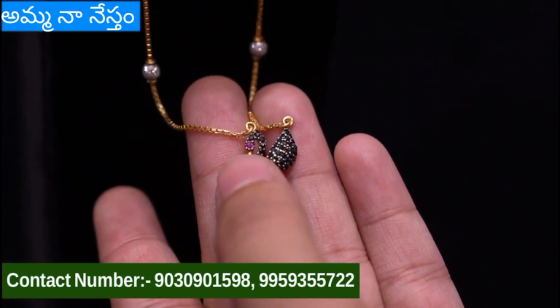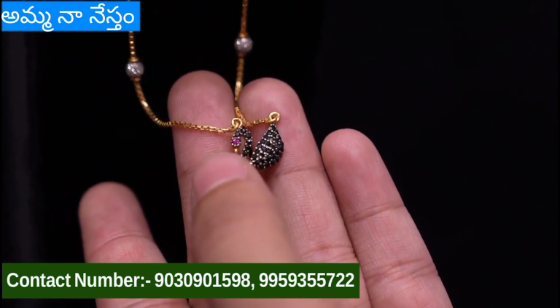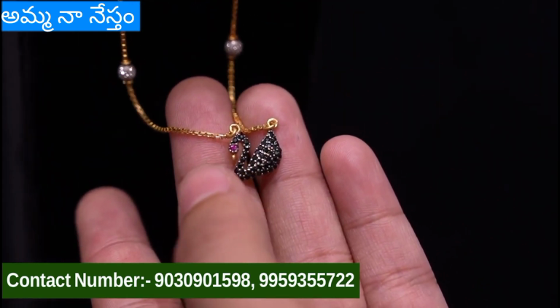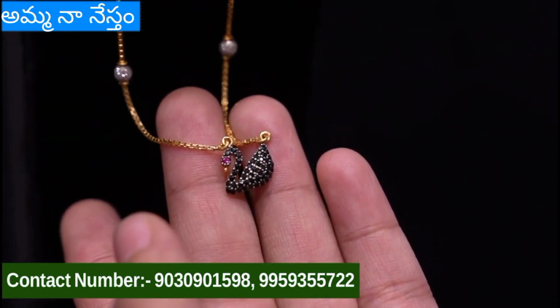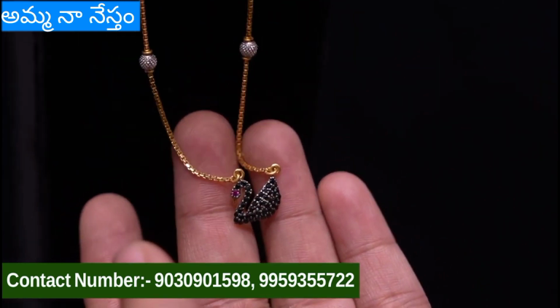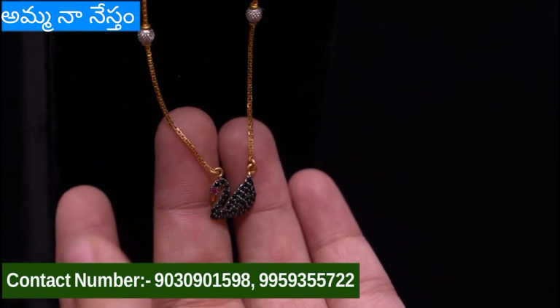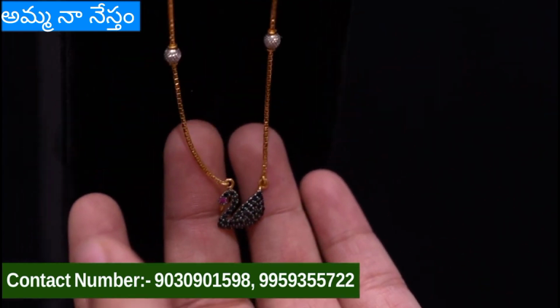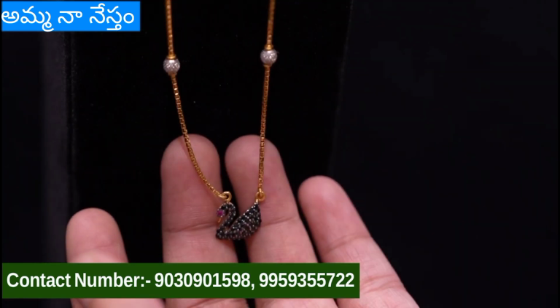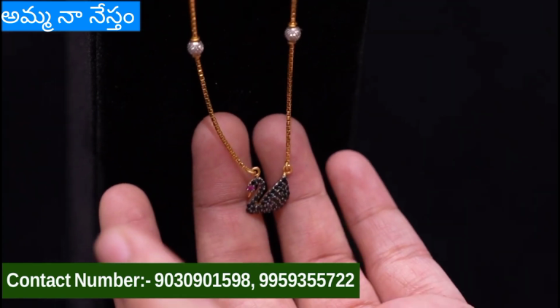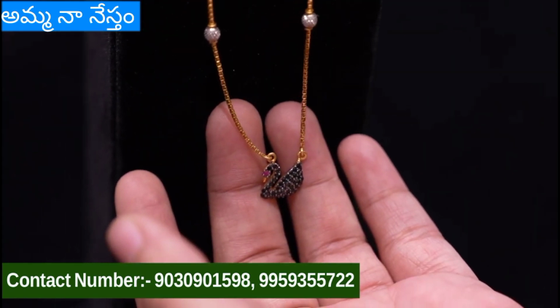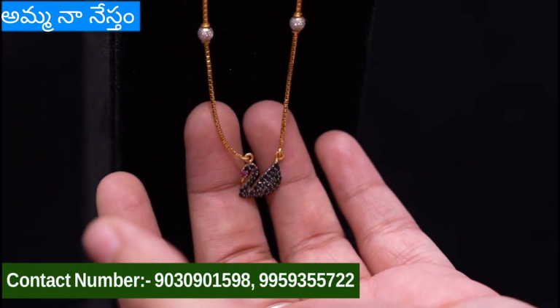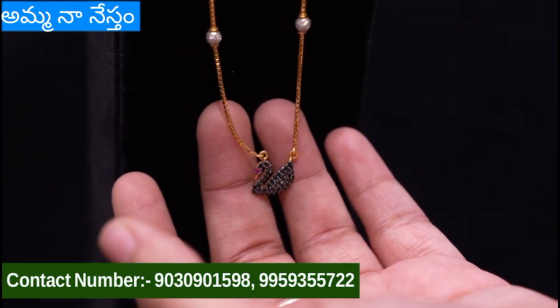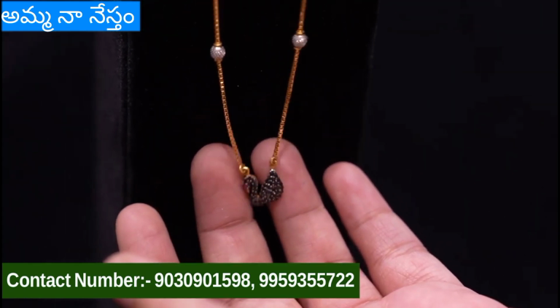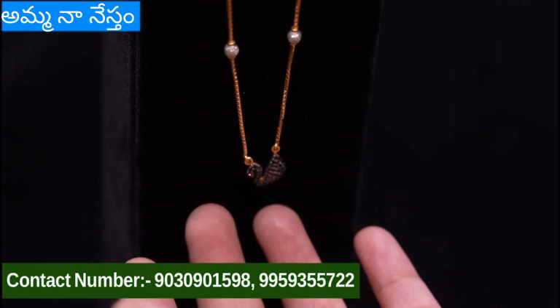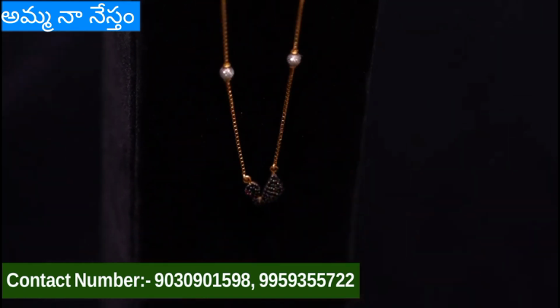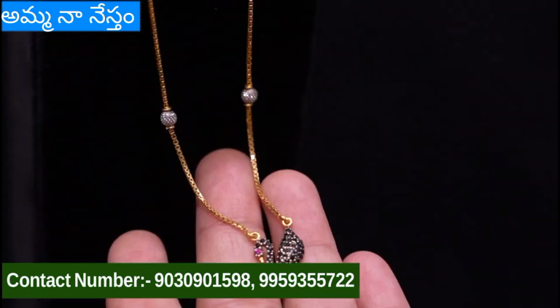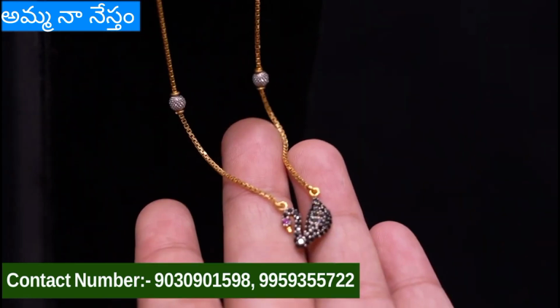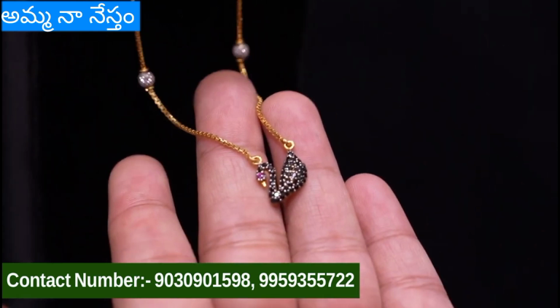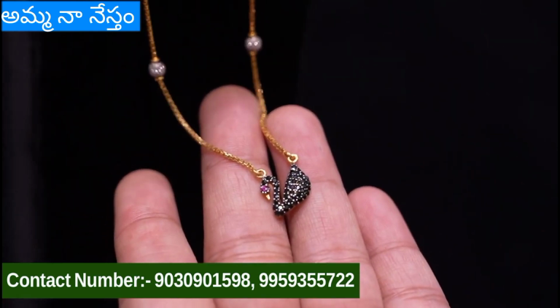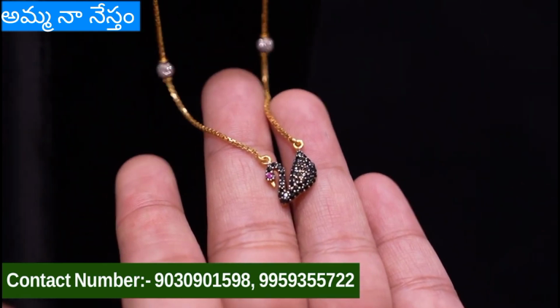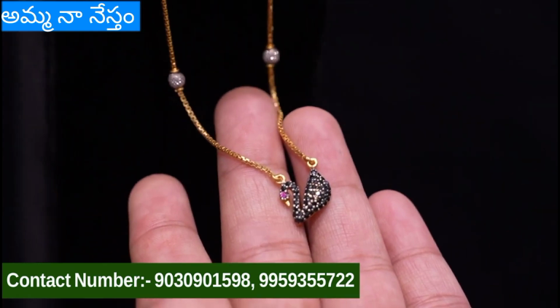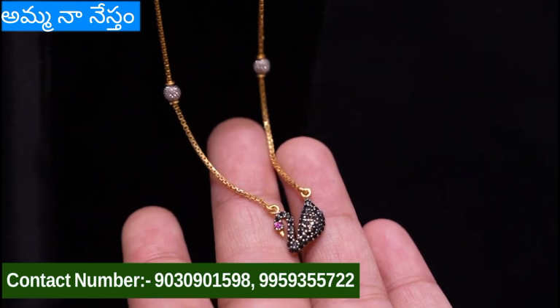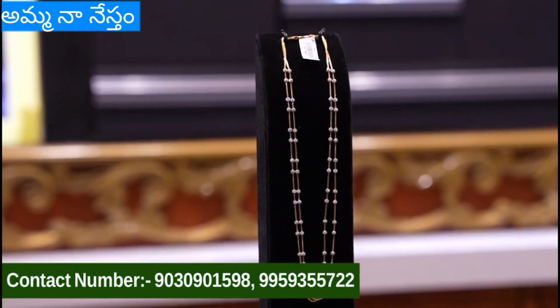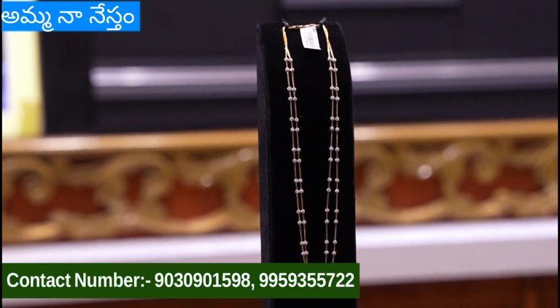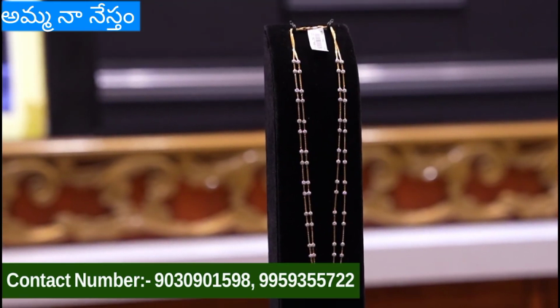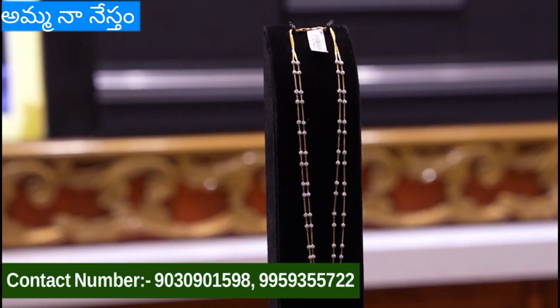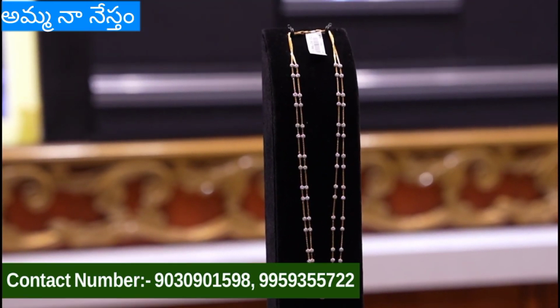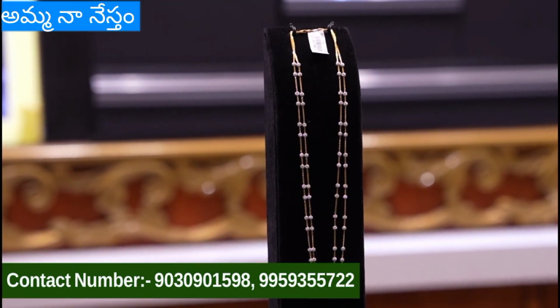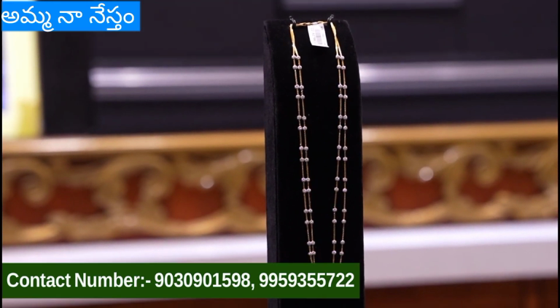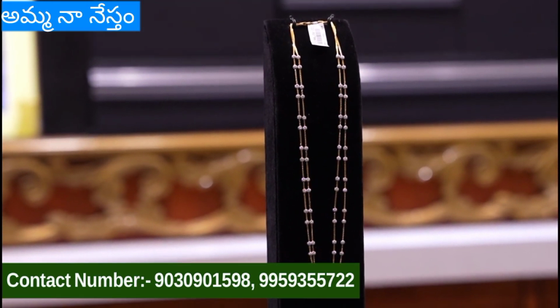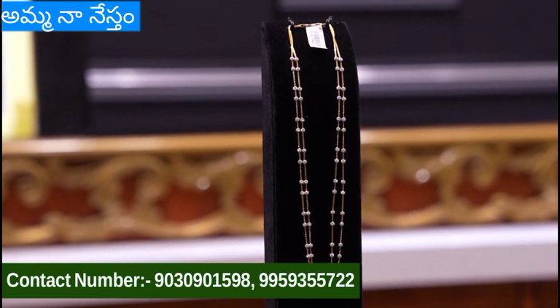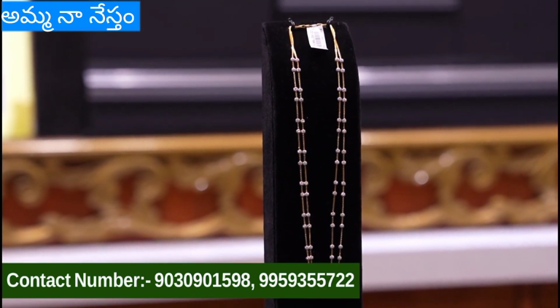Next is newly married couples — one chain vest that is also very trendy. This is 6 grams of weight.